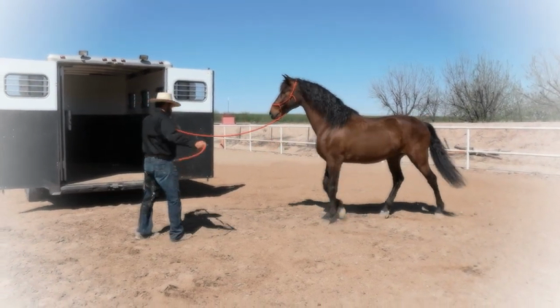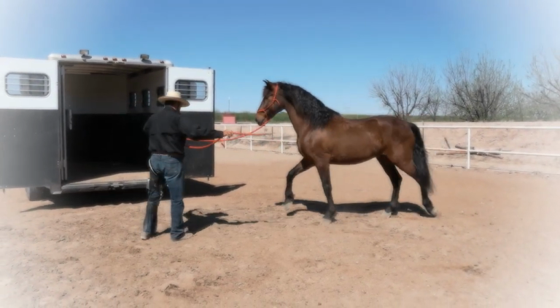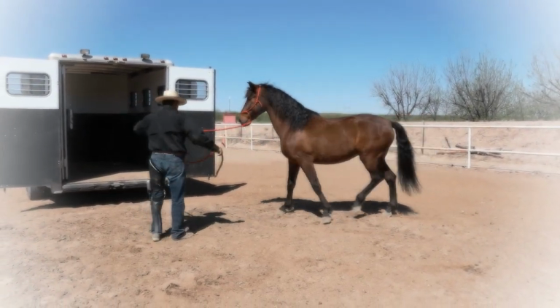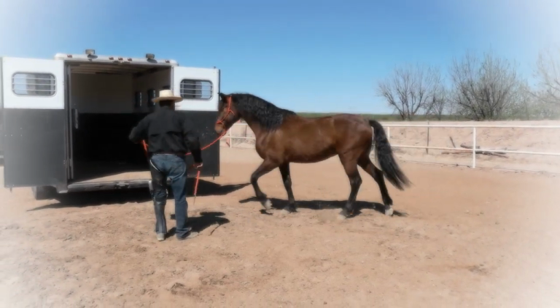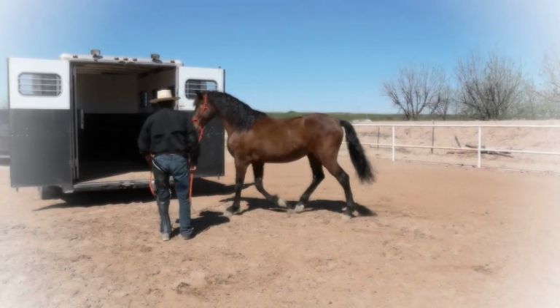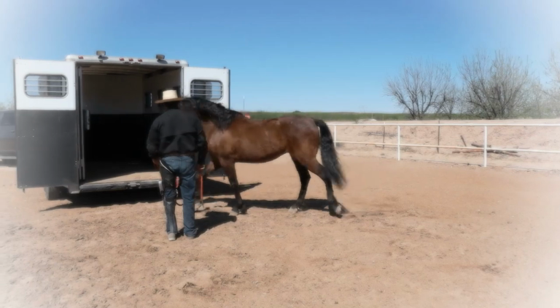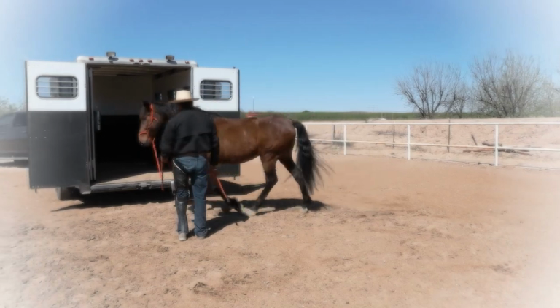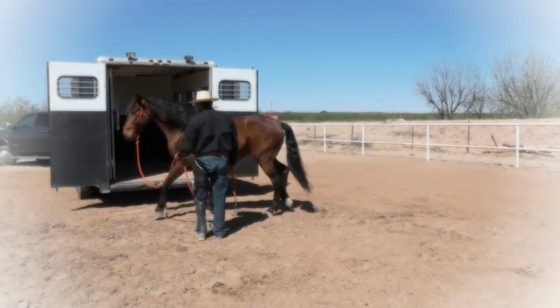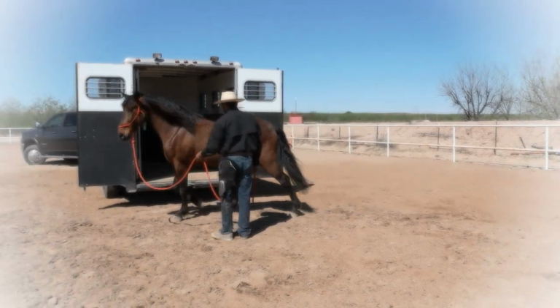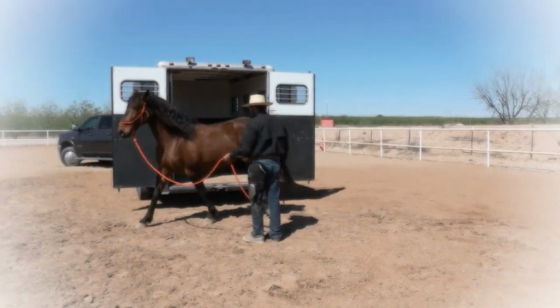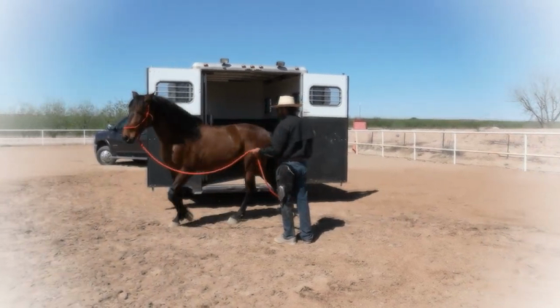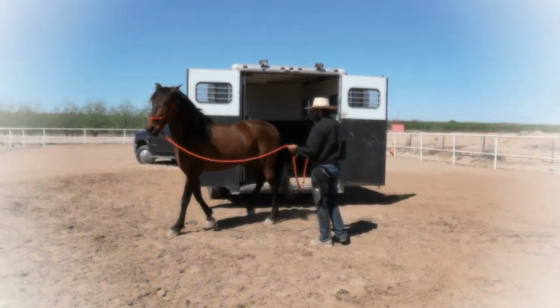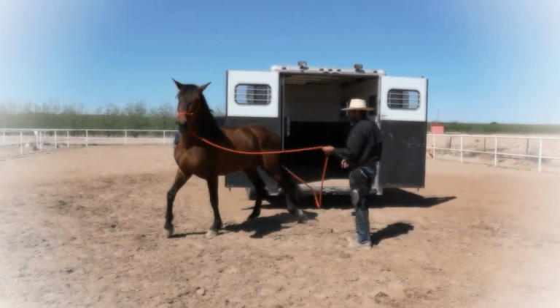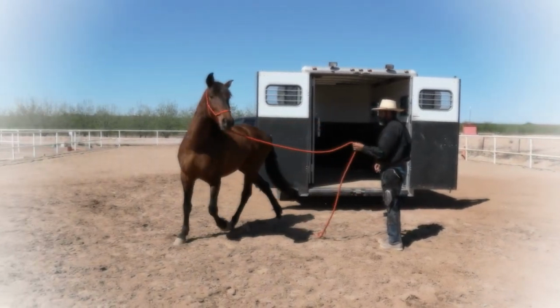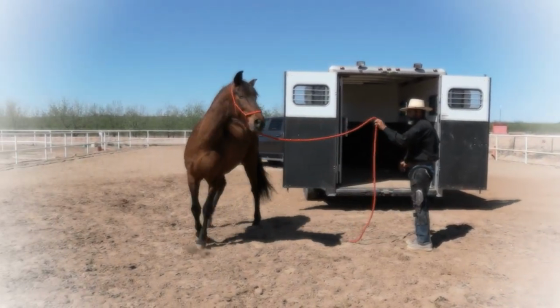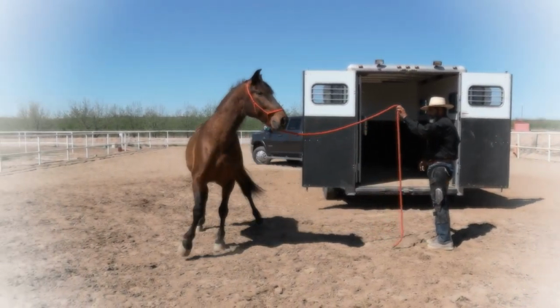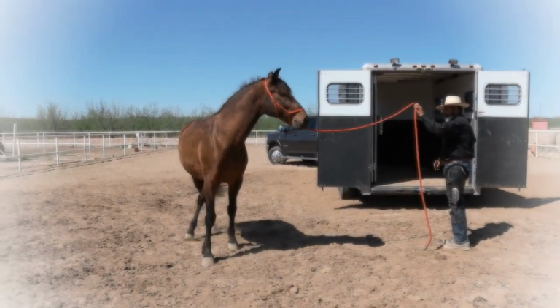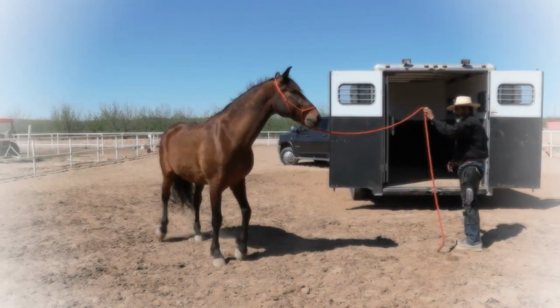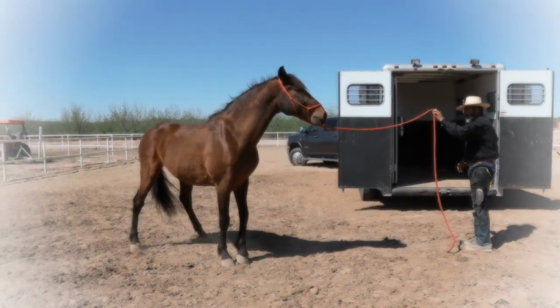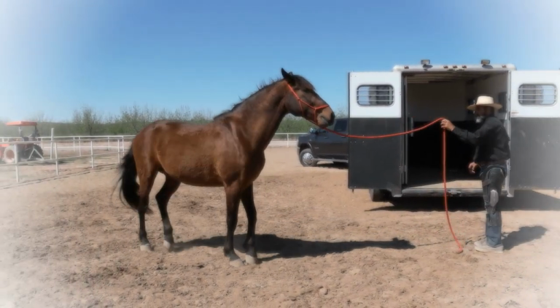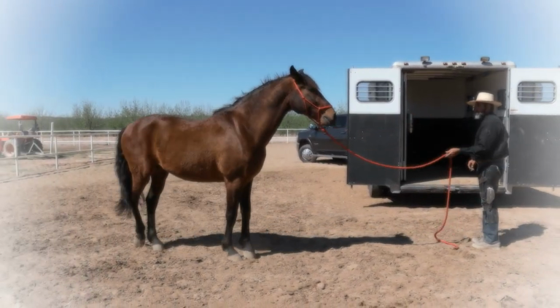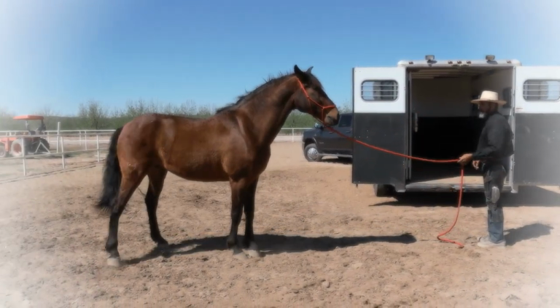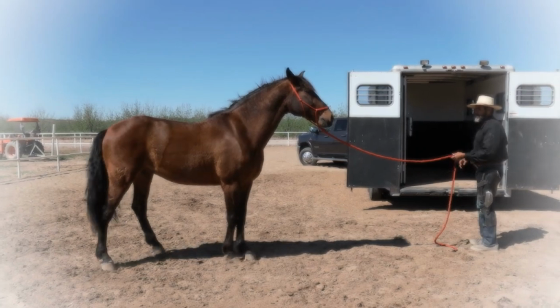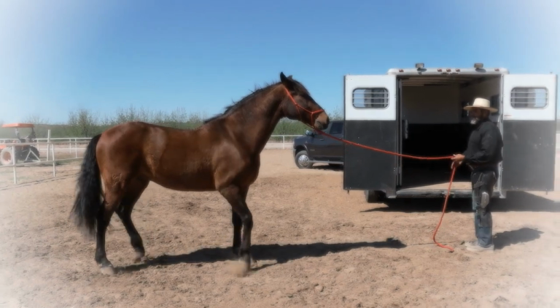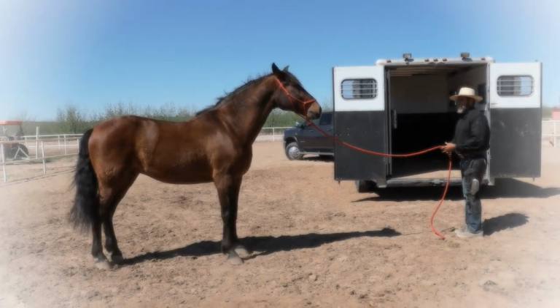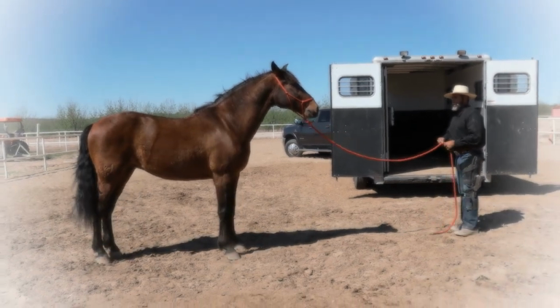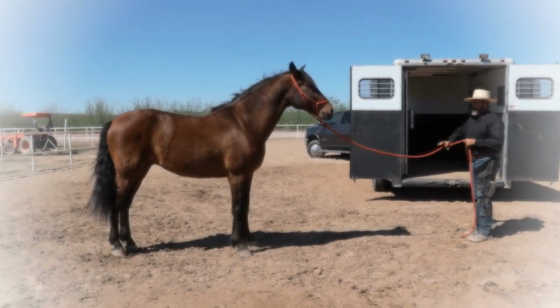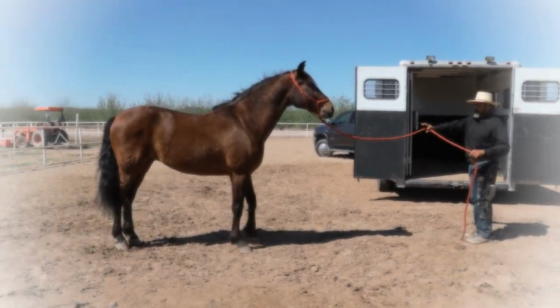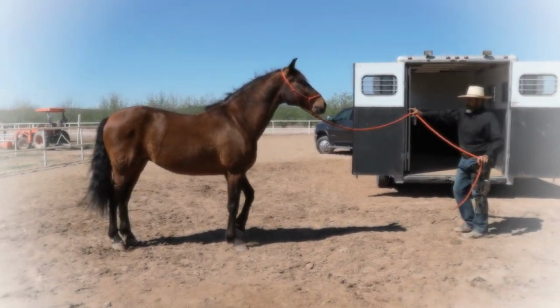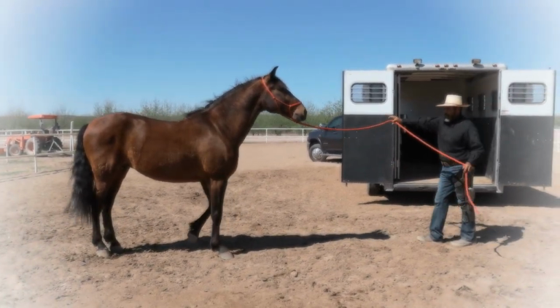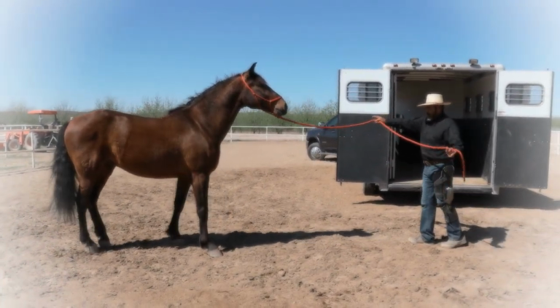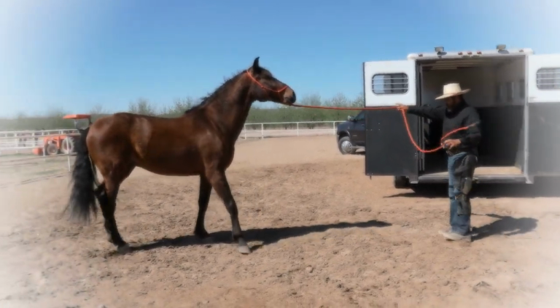Remember, the trailer is a cave to him and it's going to be a confined space. So if a horse is claustrophobic, this exercise is excellent for your horse.